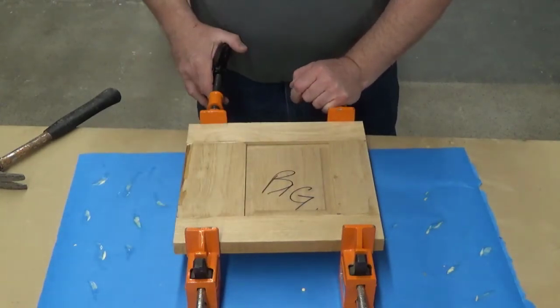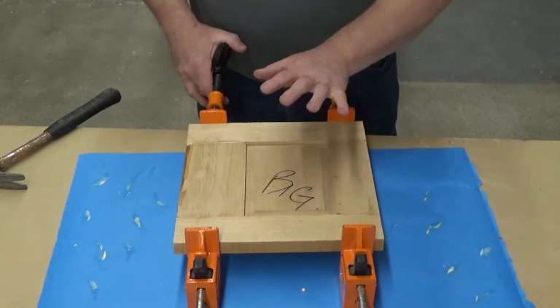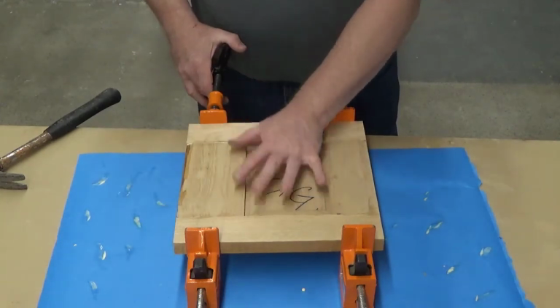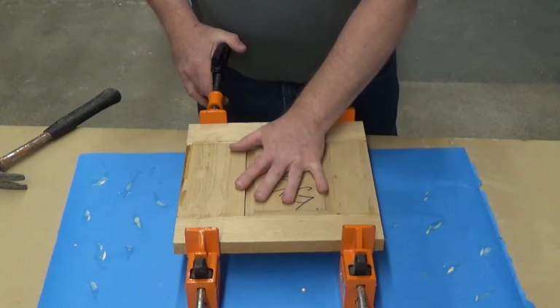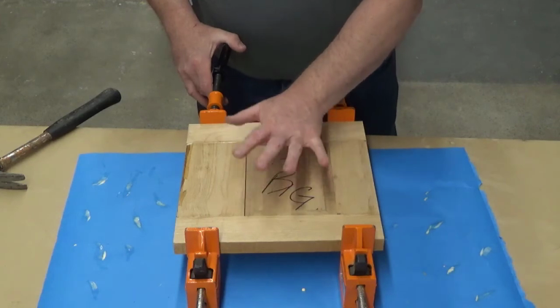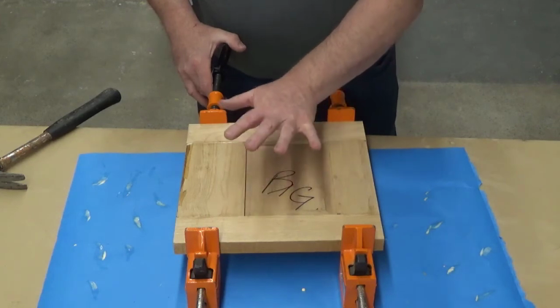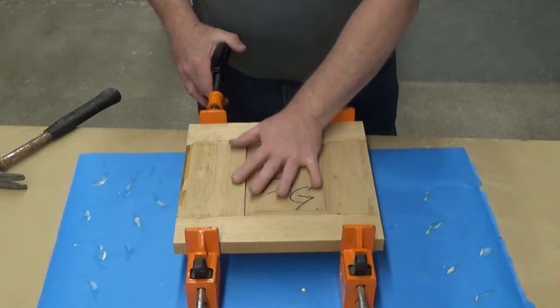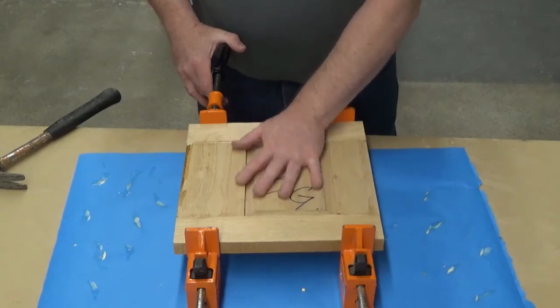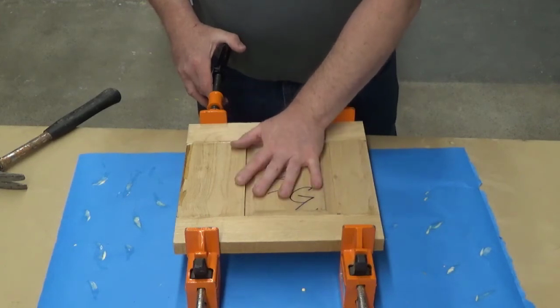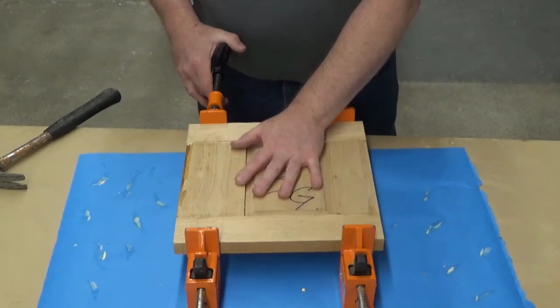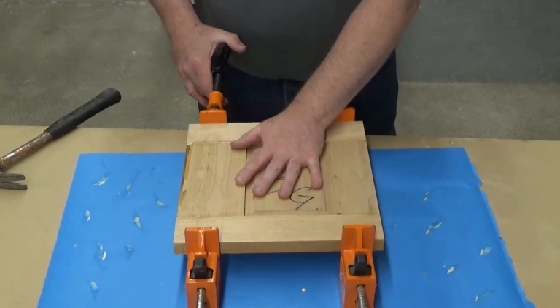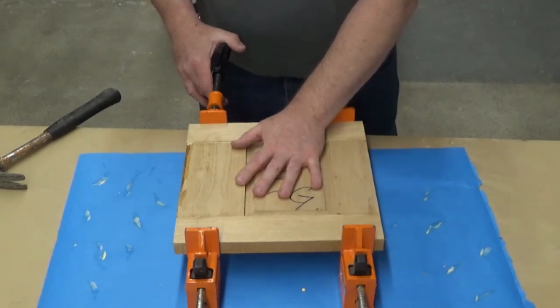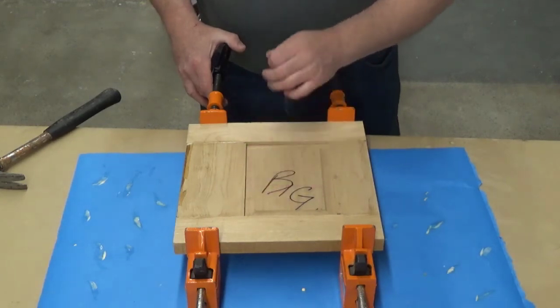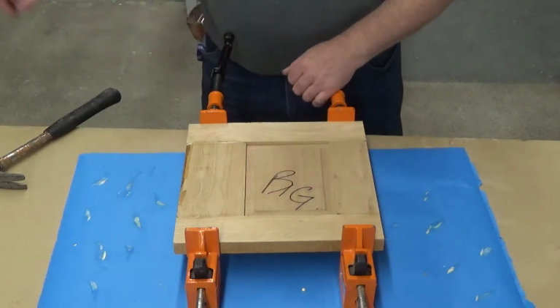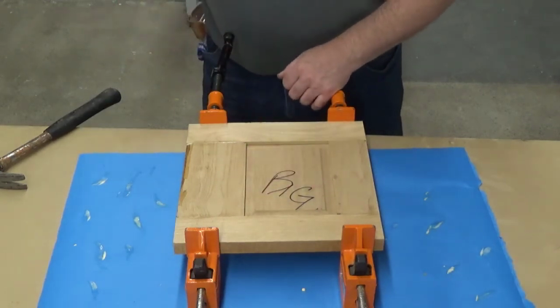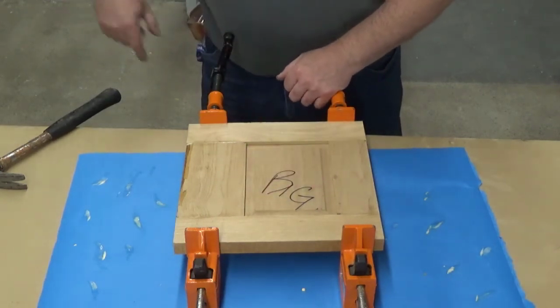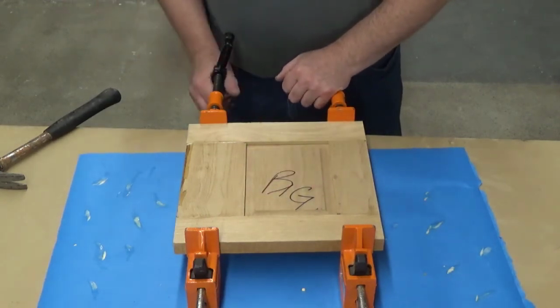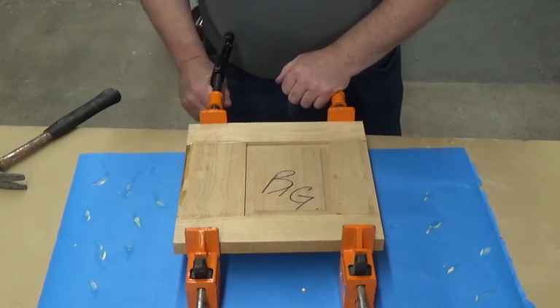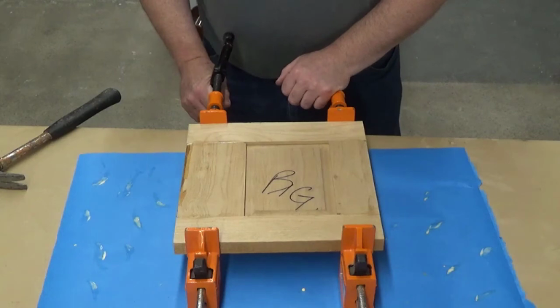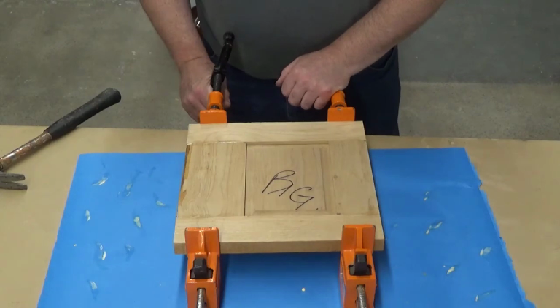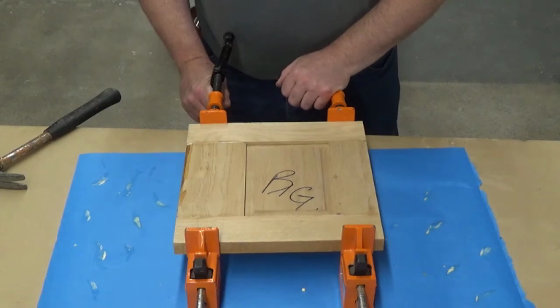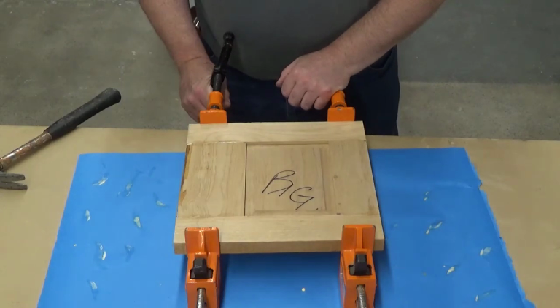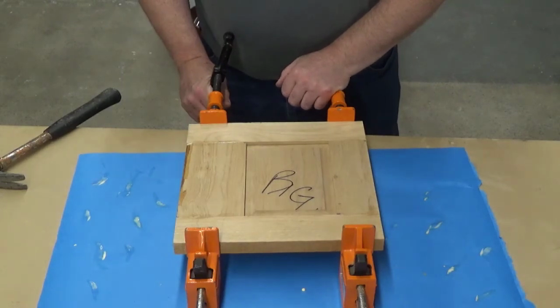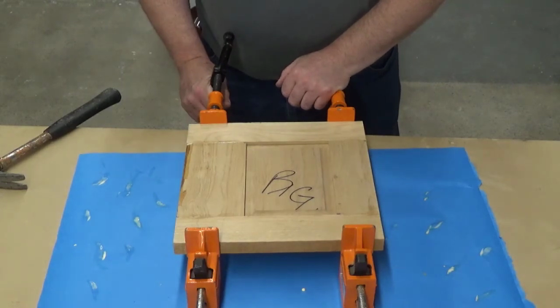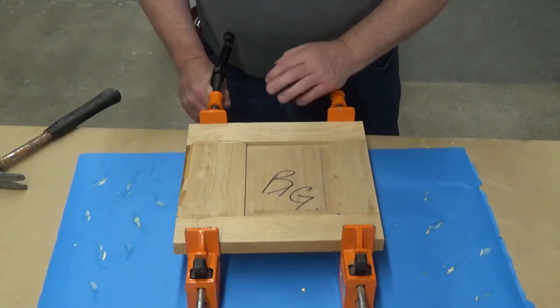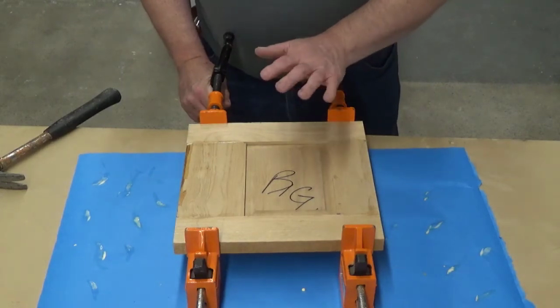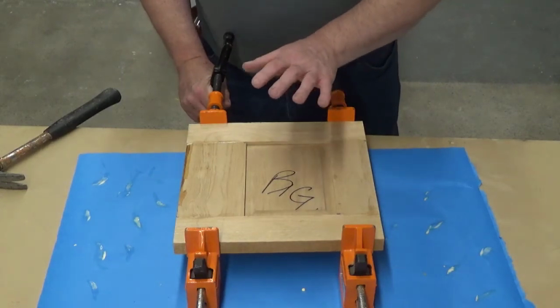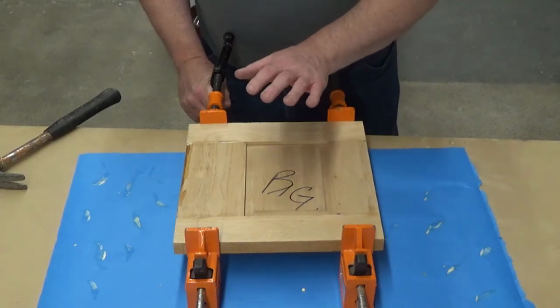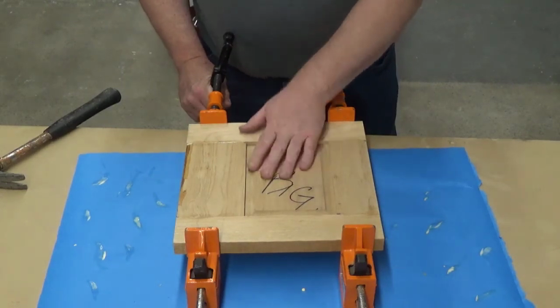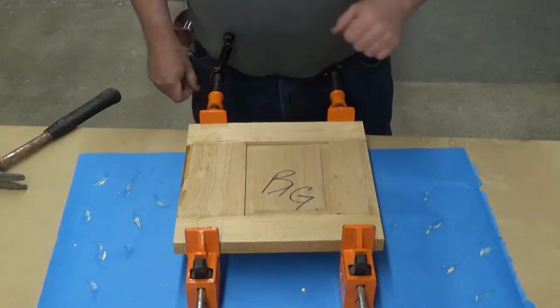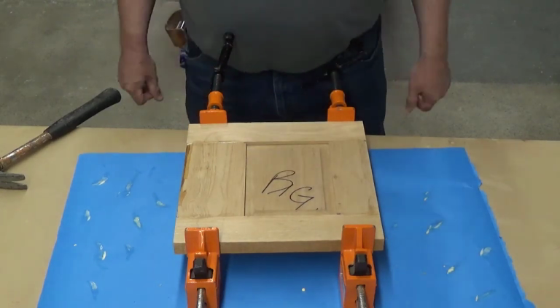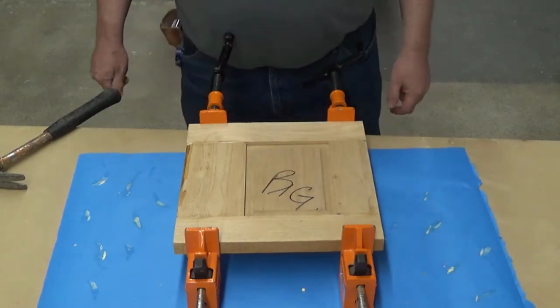At this point this is now done. You can put your panels on the wall to dry and move on to your next step. That's it on this one, guys.